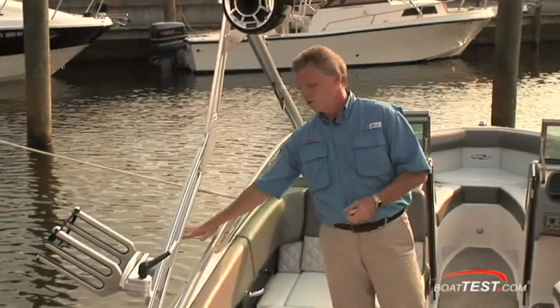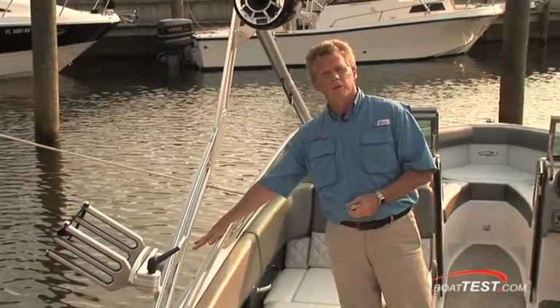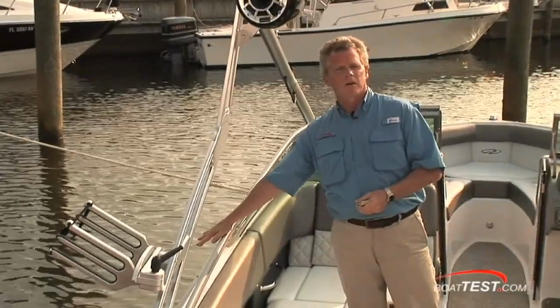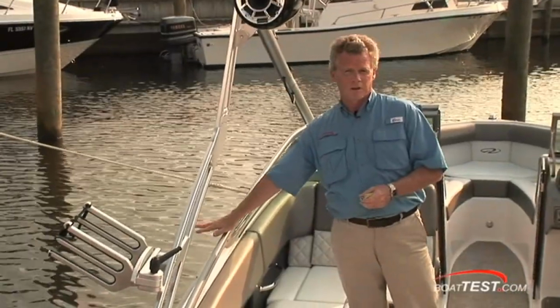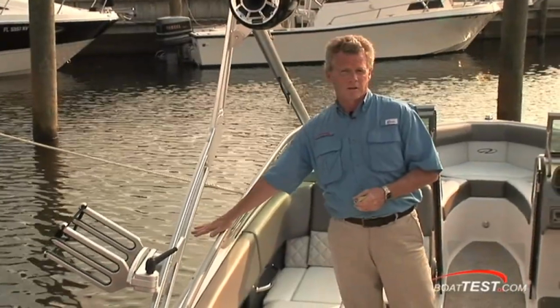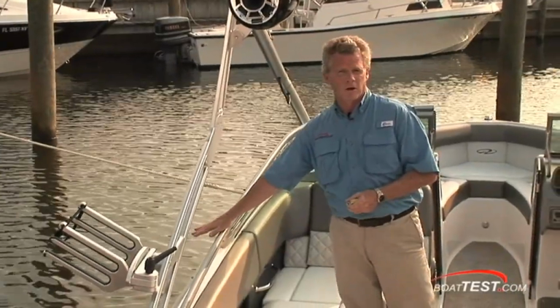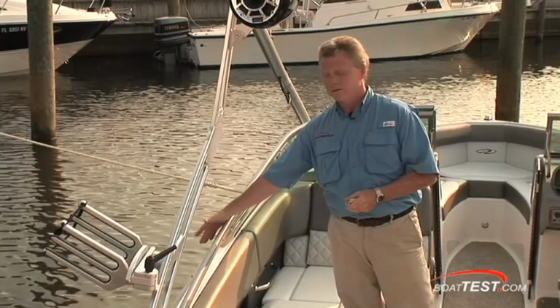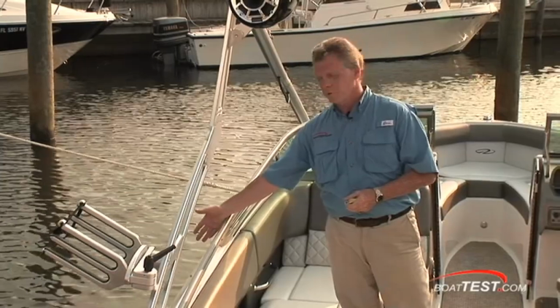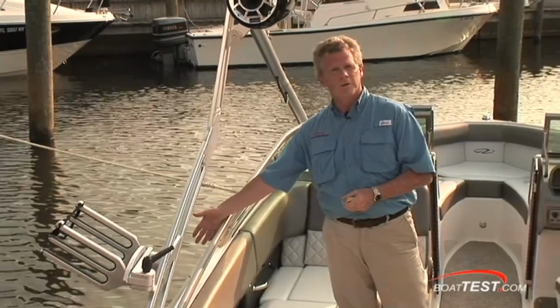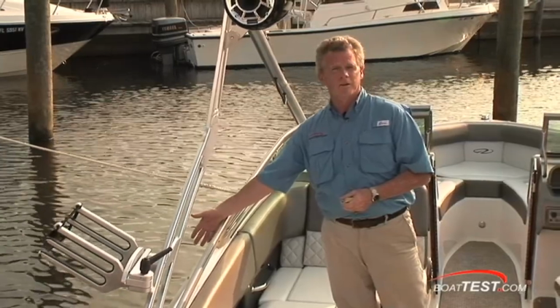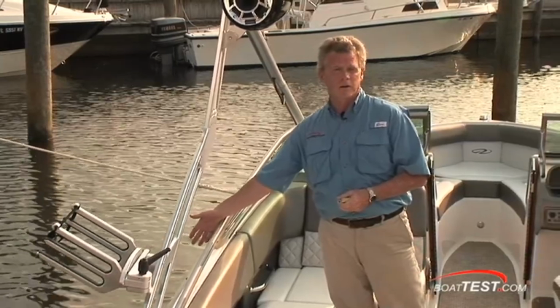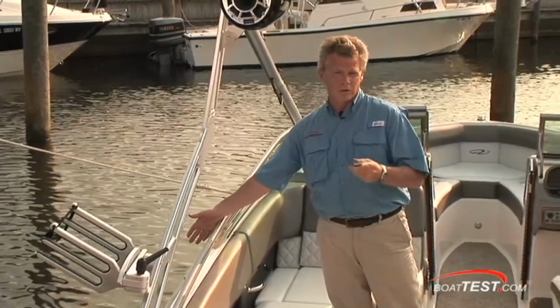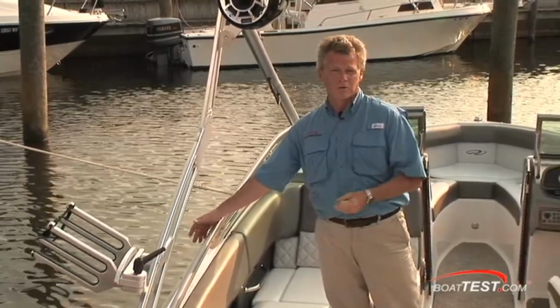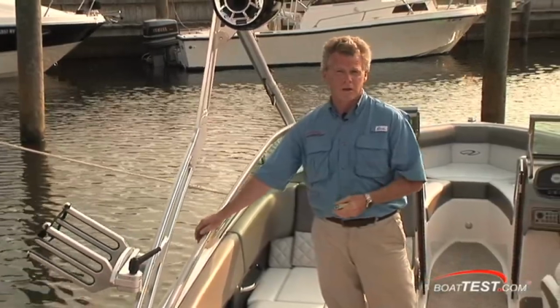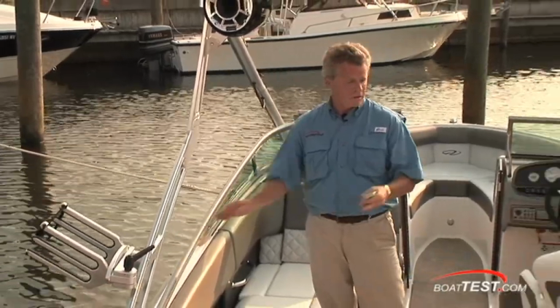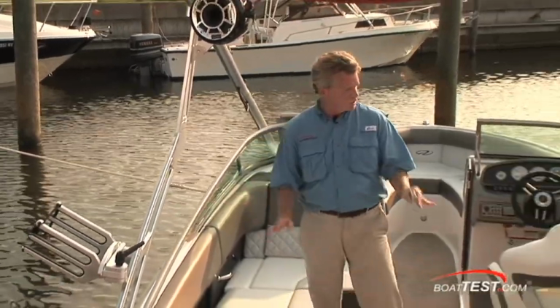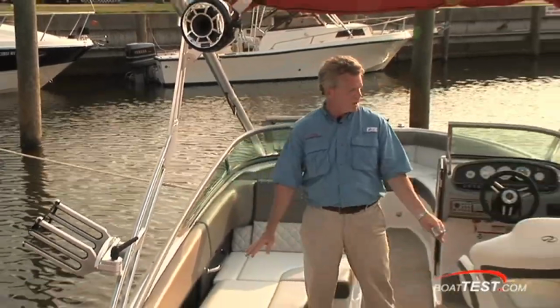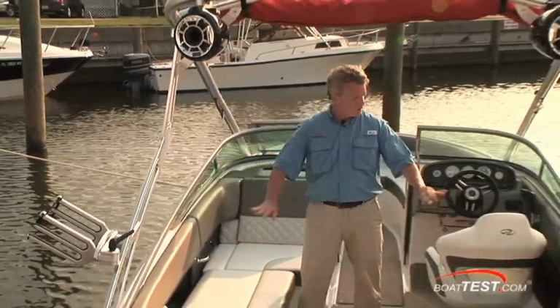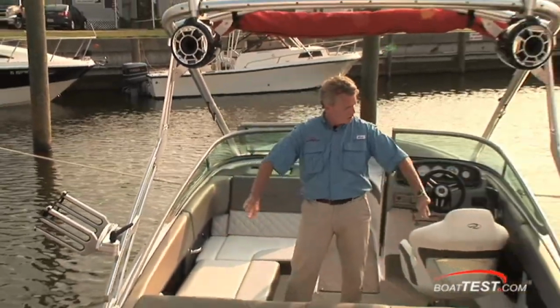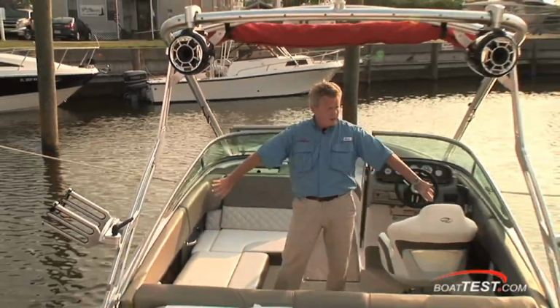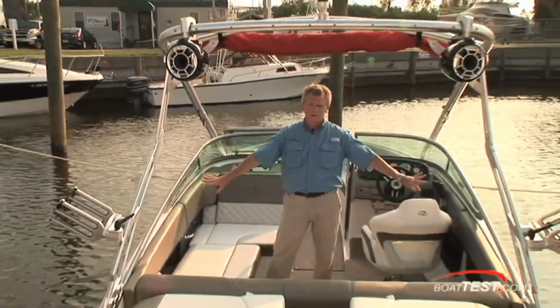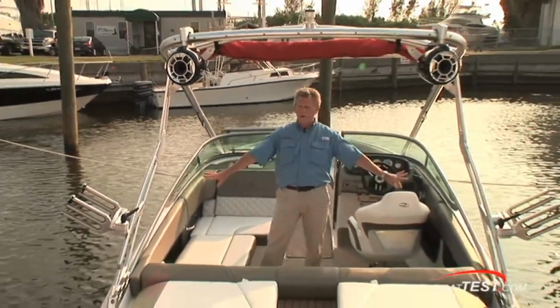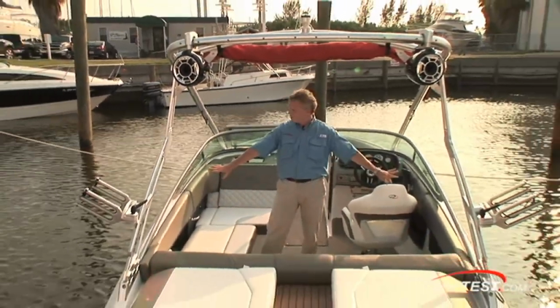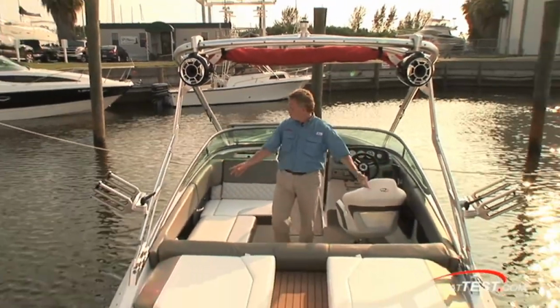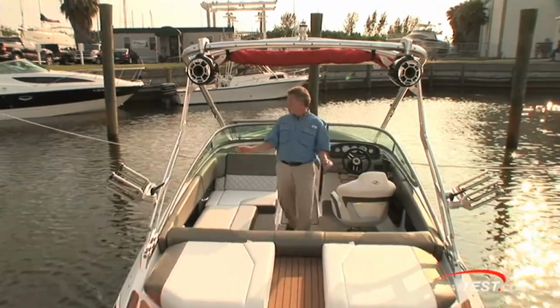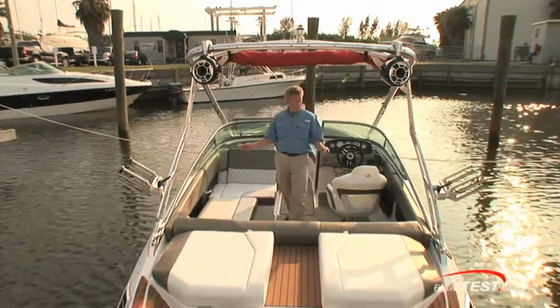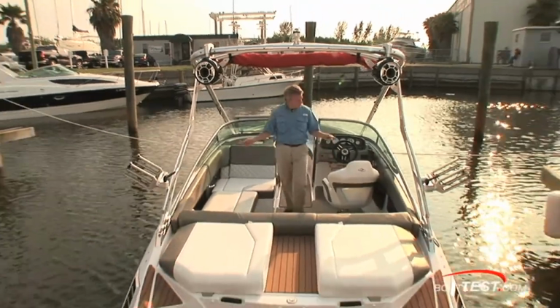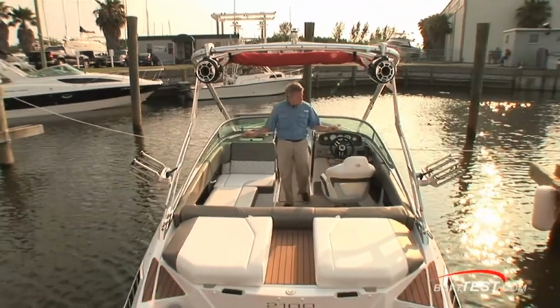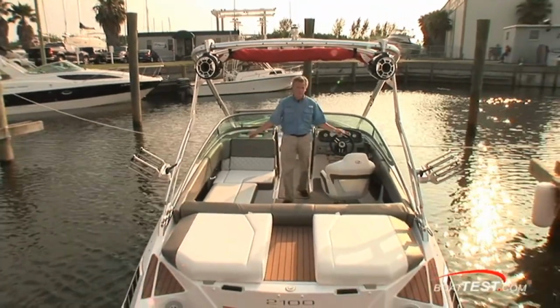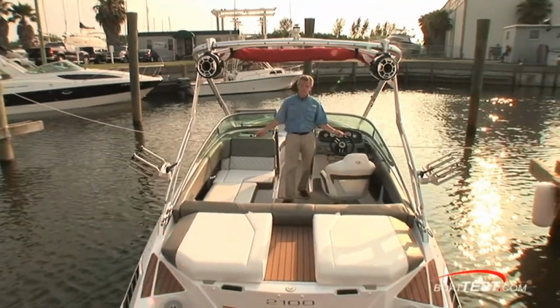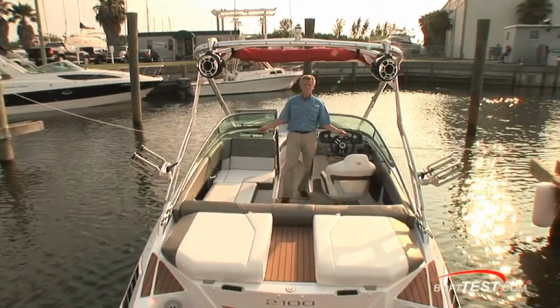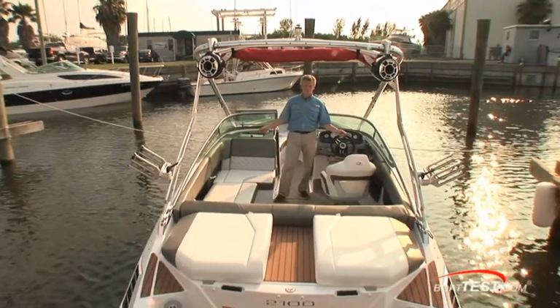Notice the limited gunnel space on this boat. That's not where you're going to be having your fun, and Regal knows this, so they built up the cockpit all the way out to the outsides of the boat, which gives you a full seven feet between these bolsters.